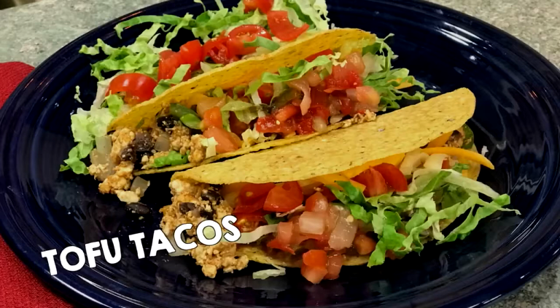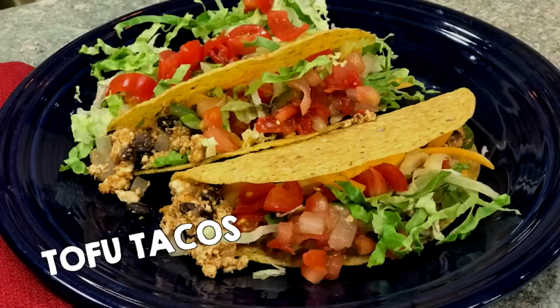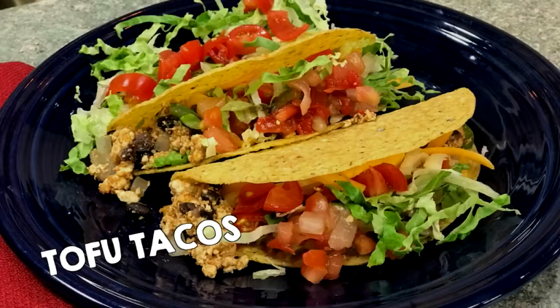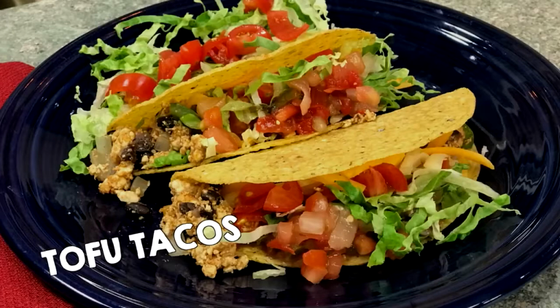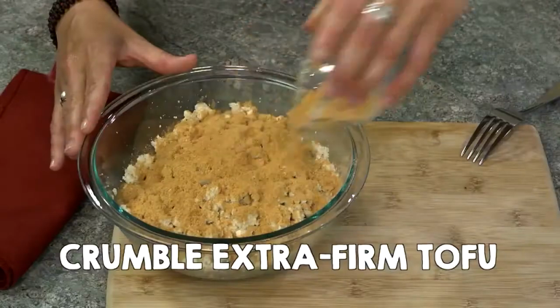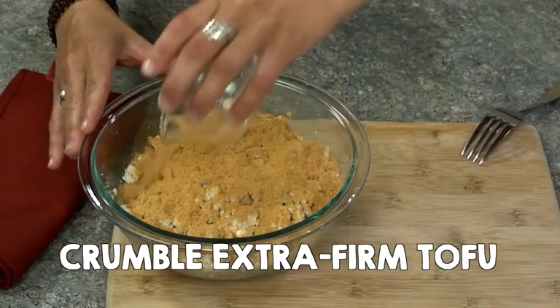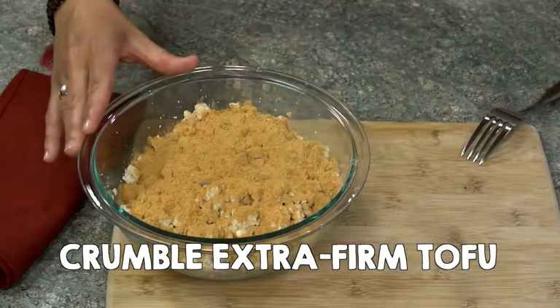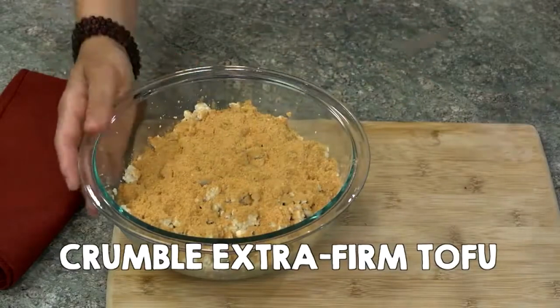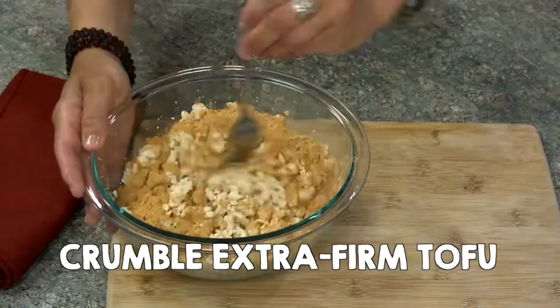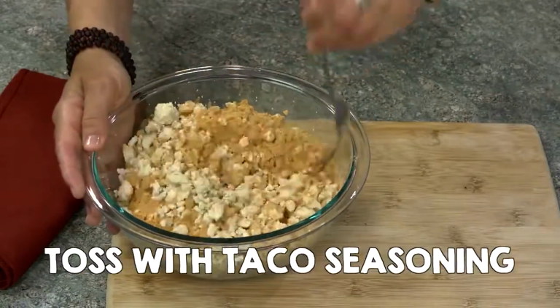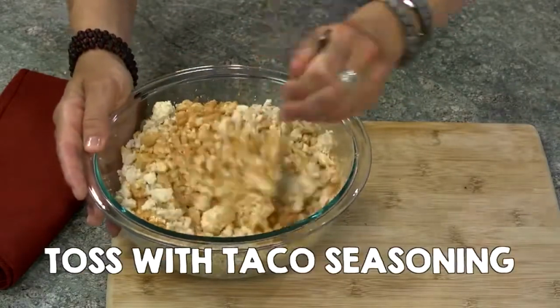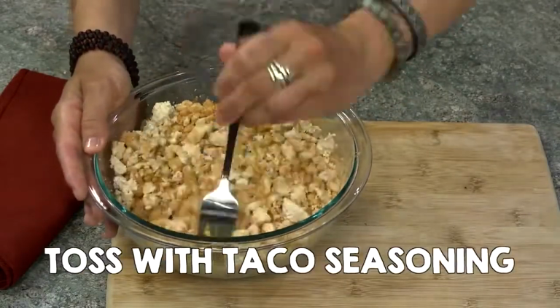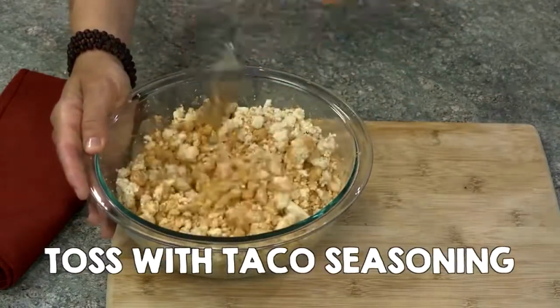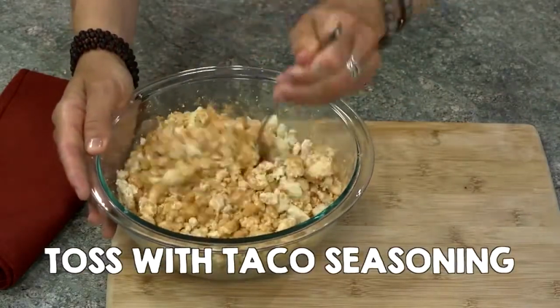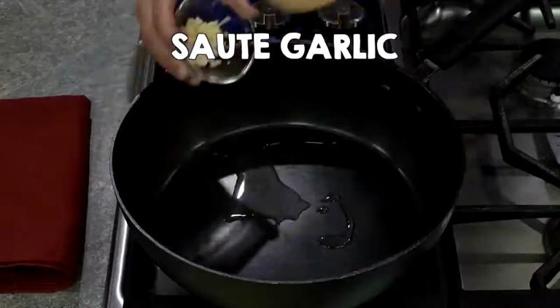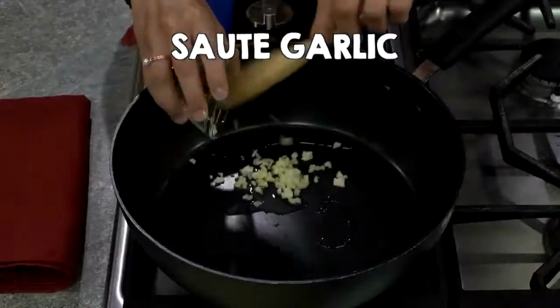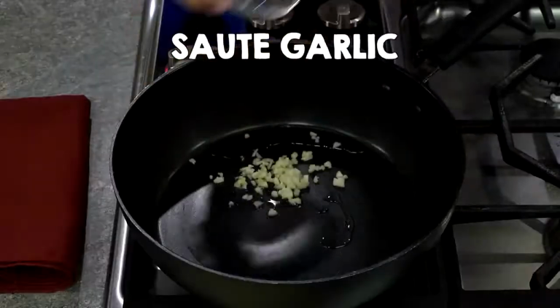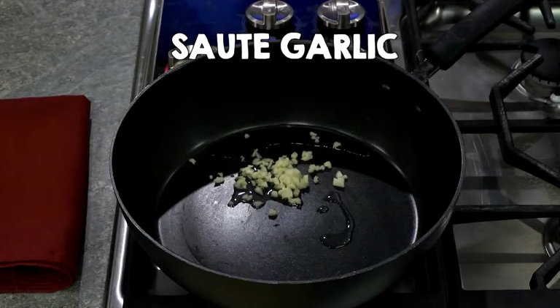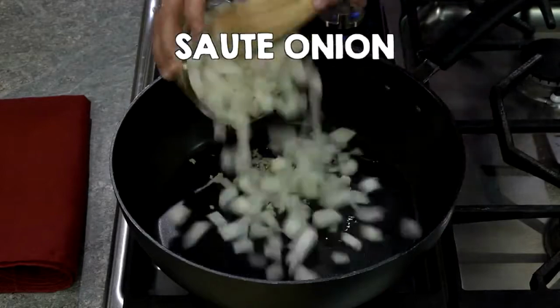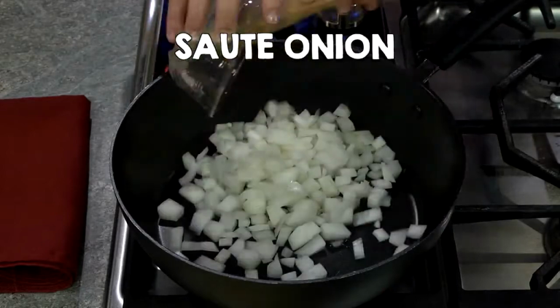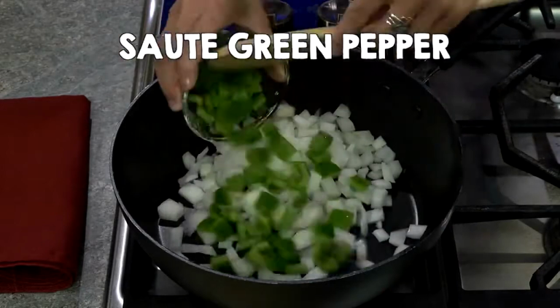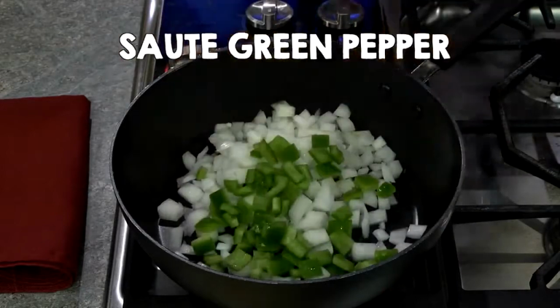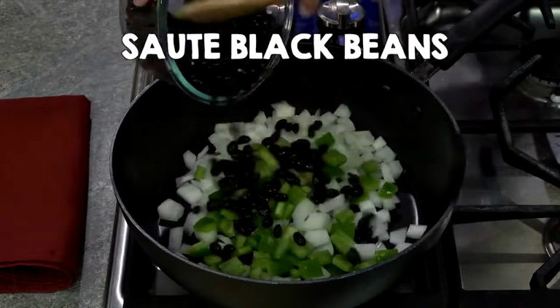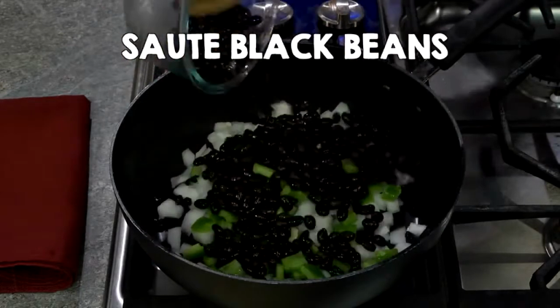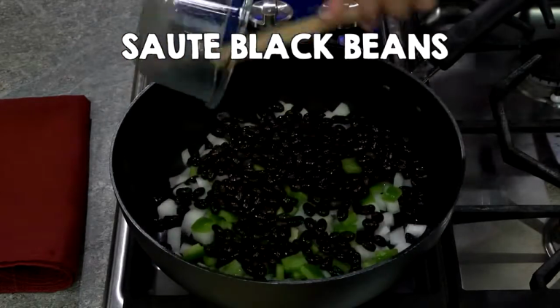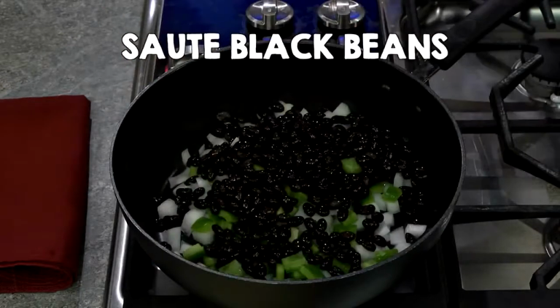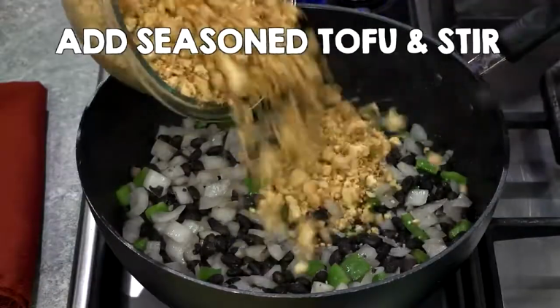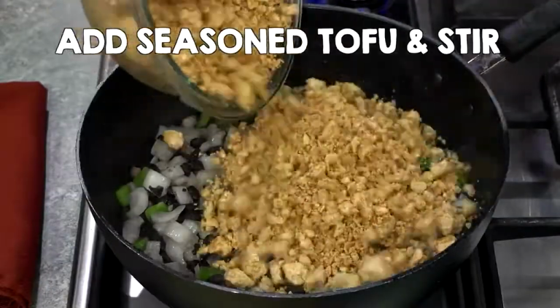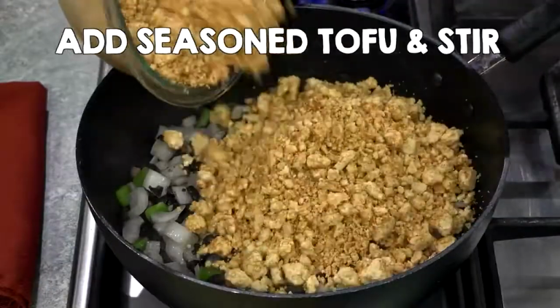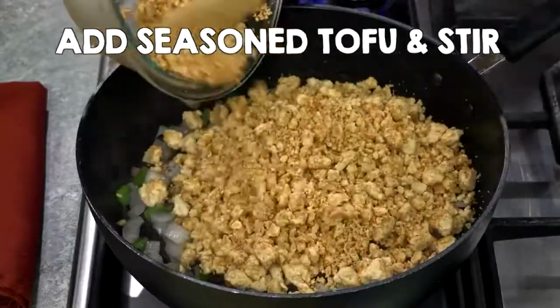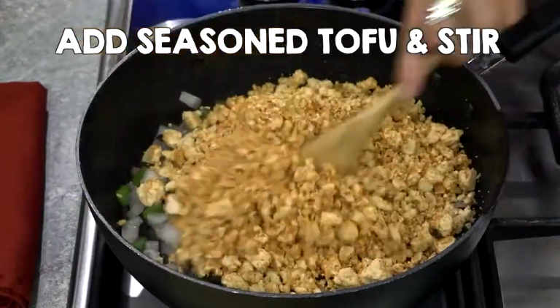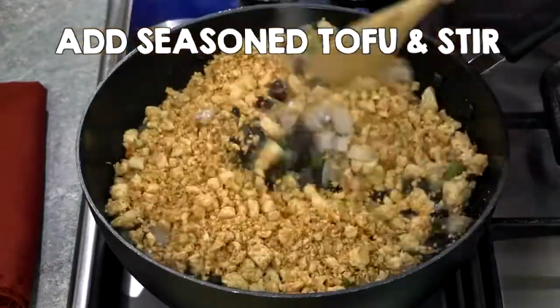Tofu Tacos. Crumble extra firm tofu and toss with taco seasoning. Sauté garlic, onion, green pepper, and beans until soft. Add seasoned tofu and stir.